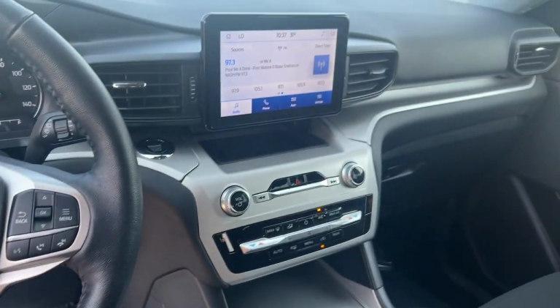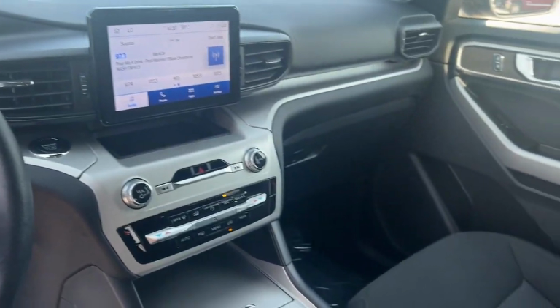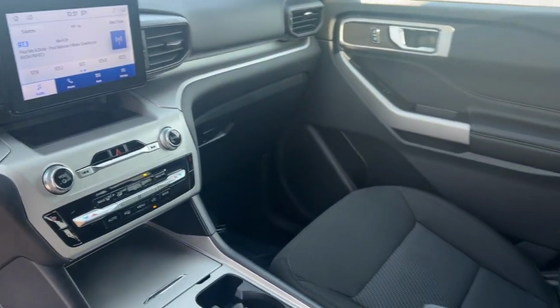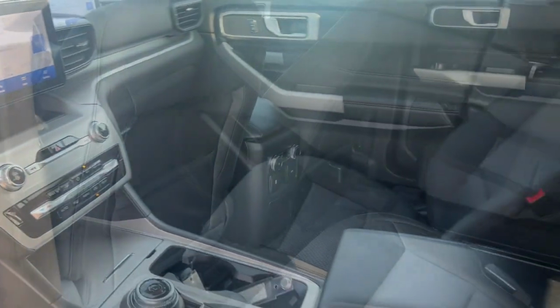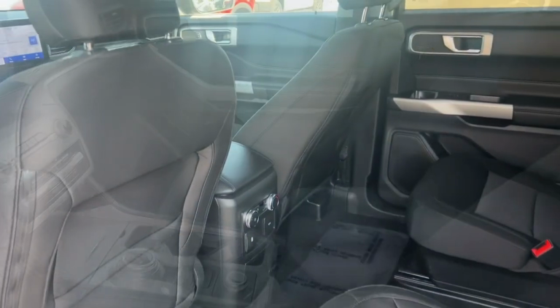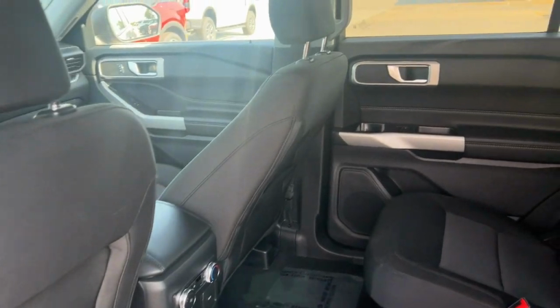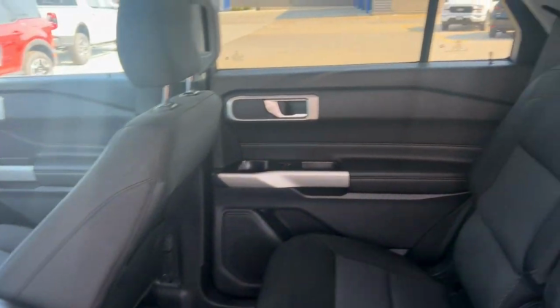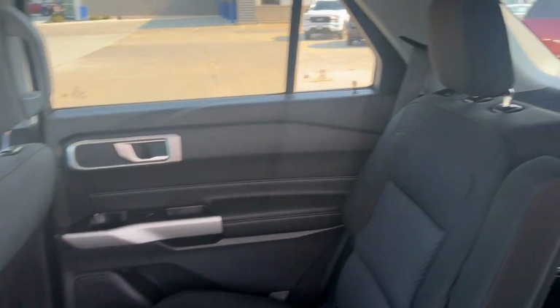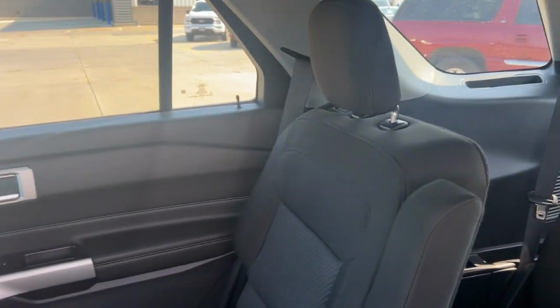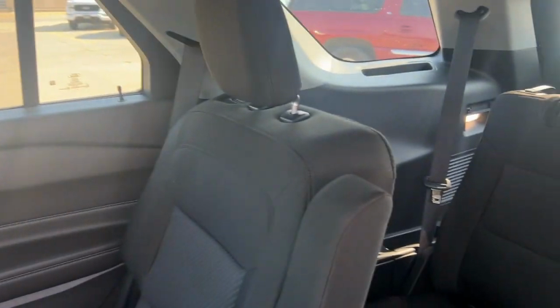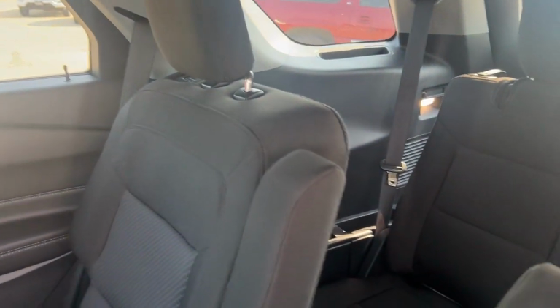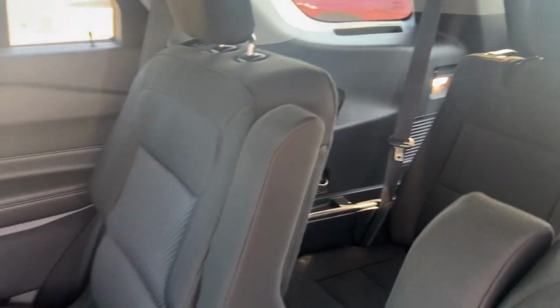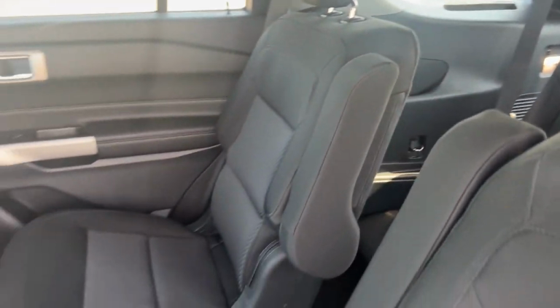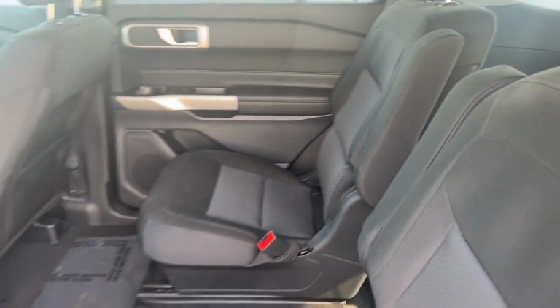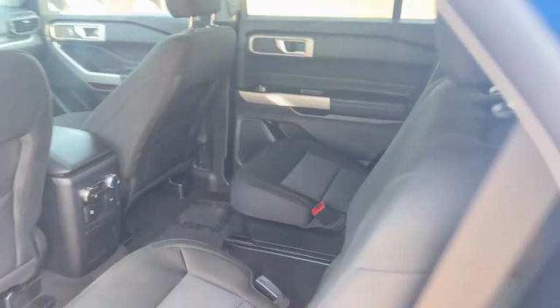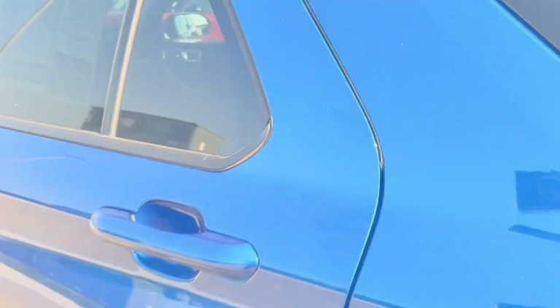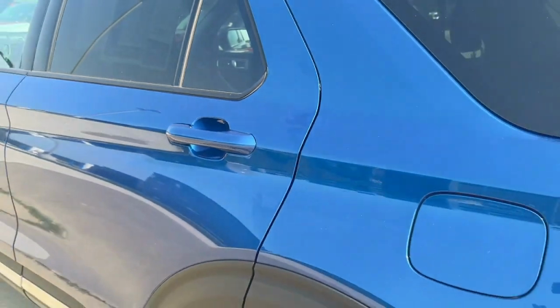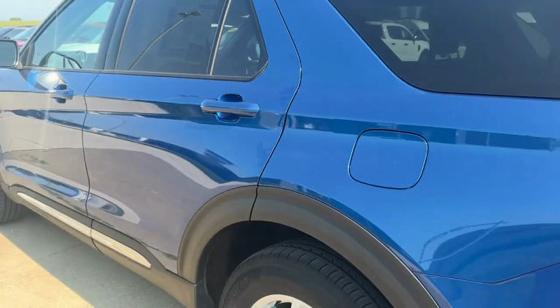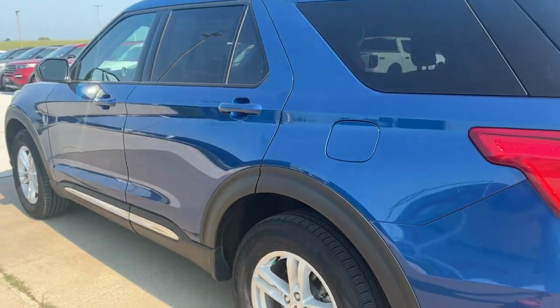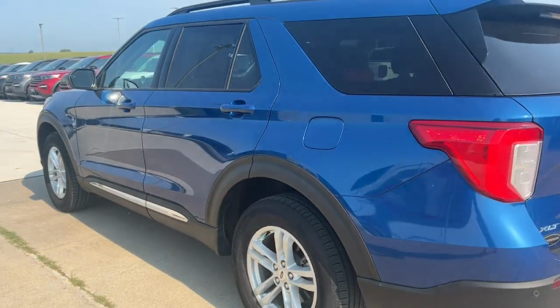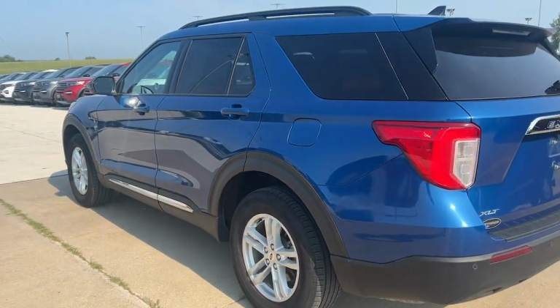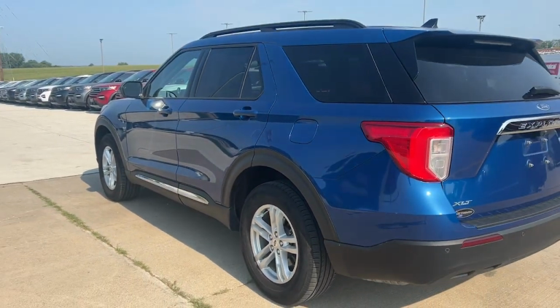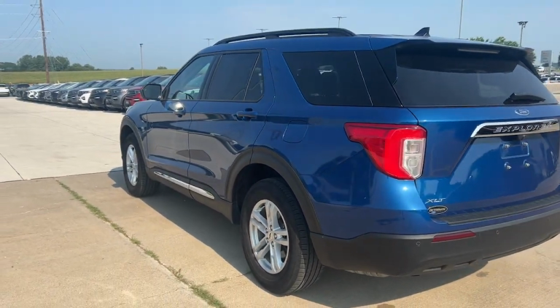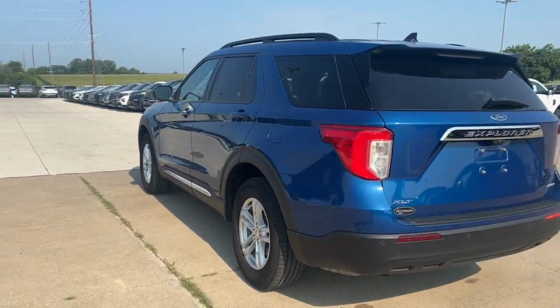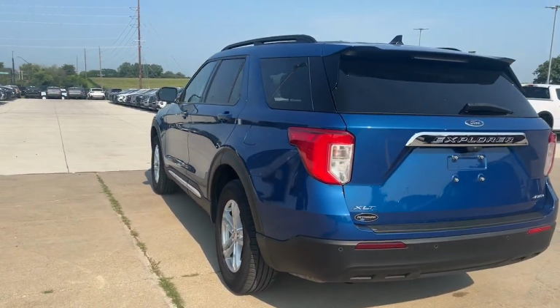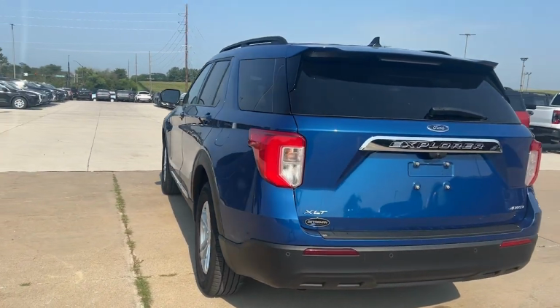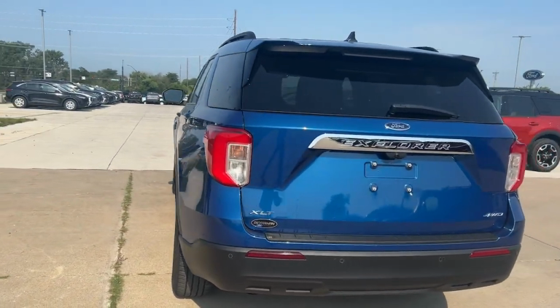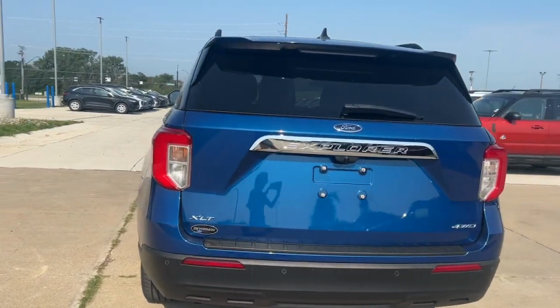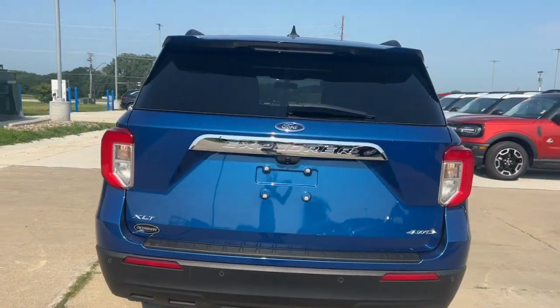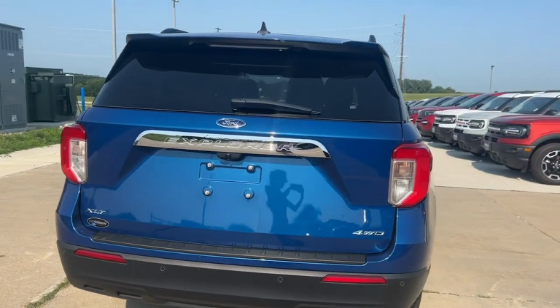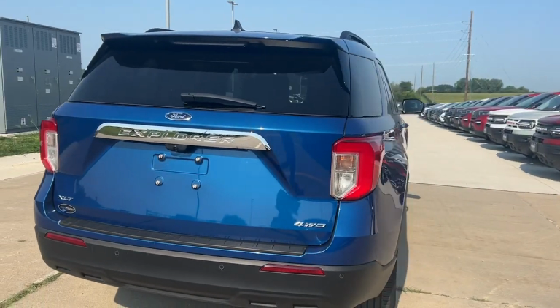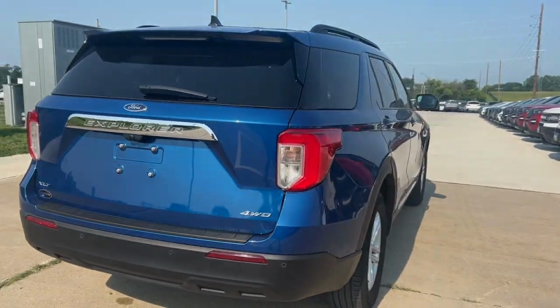The following are some of this vehicle's highlighted options: Apple CarPlay and/or Android Auto, keyless entry, power liftgate, backup camera, premium sound system, power passenger seat, and satellite radio.